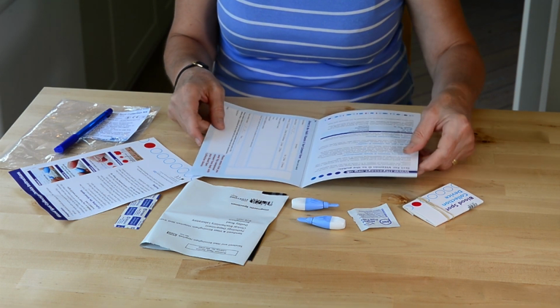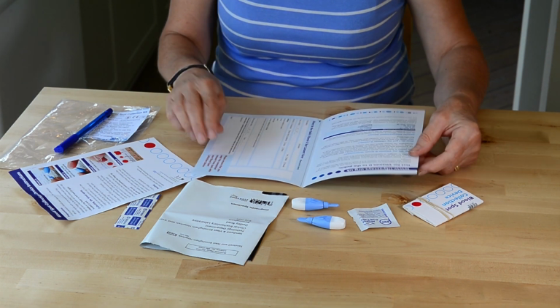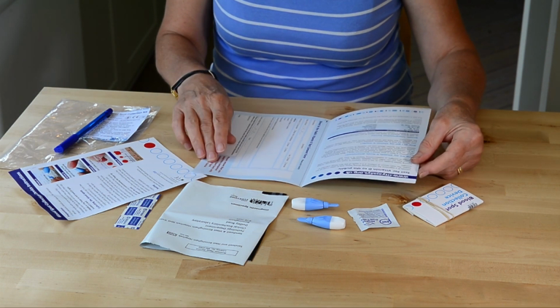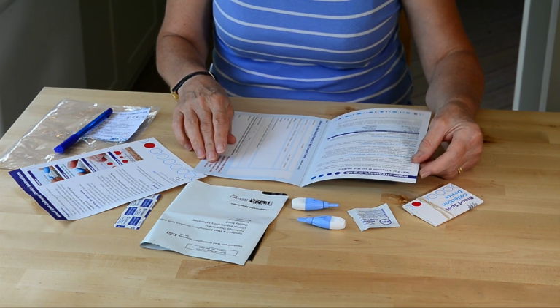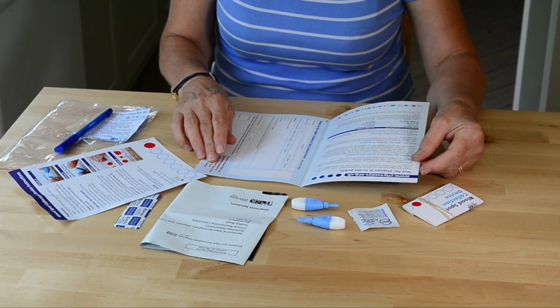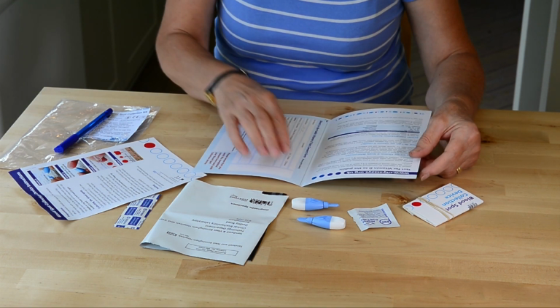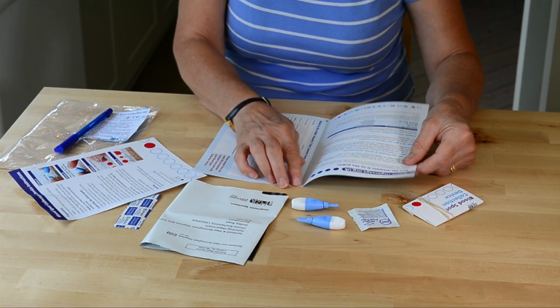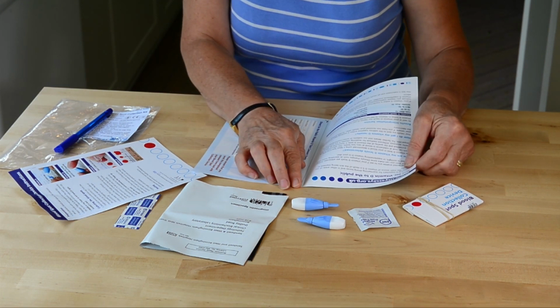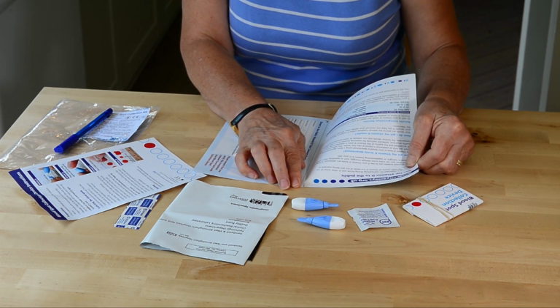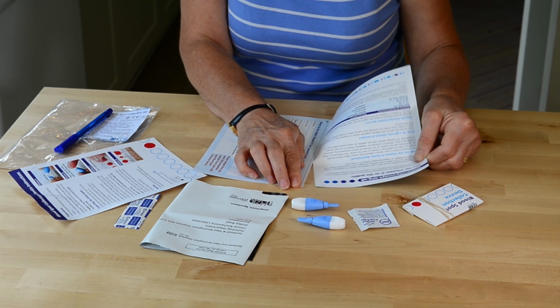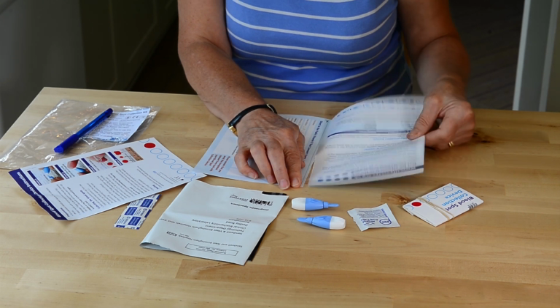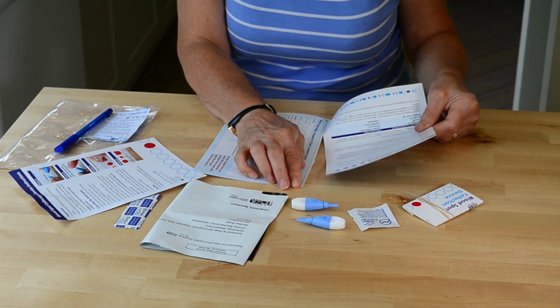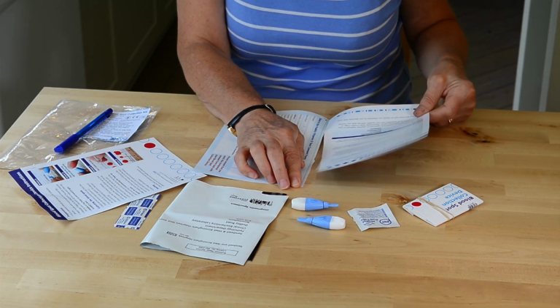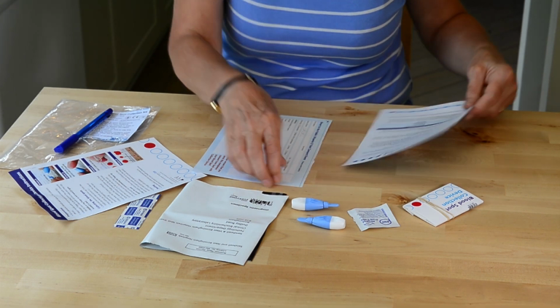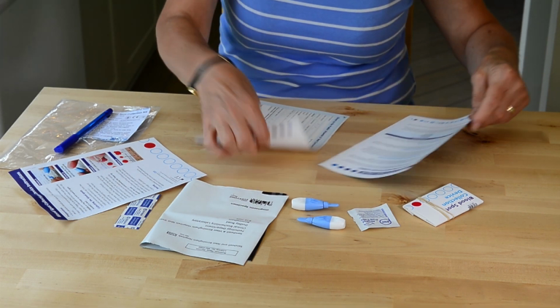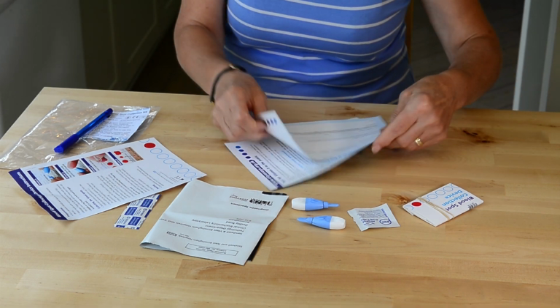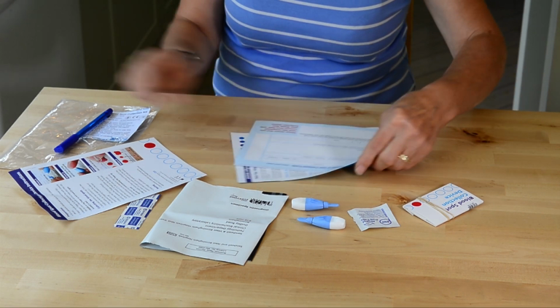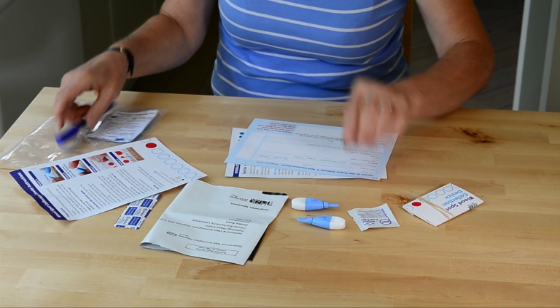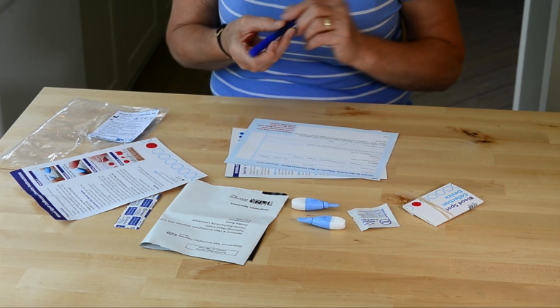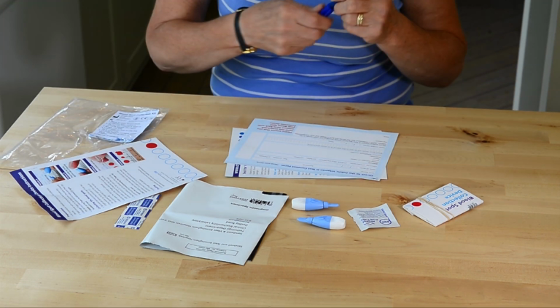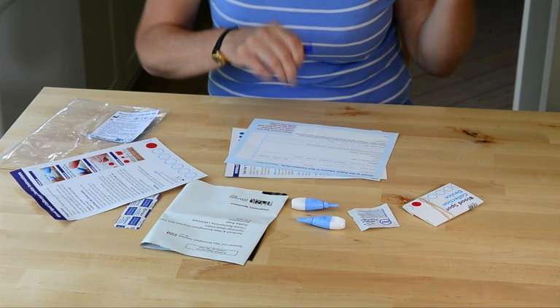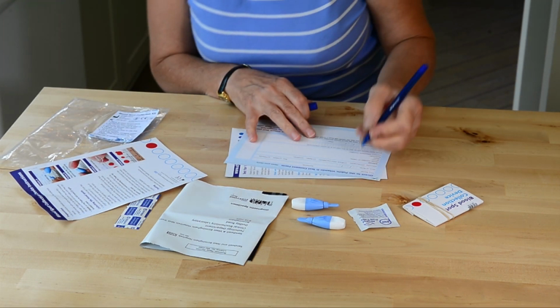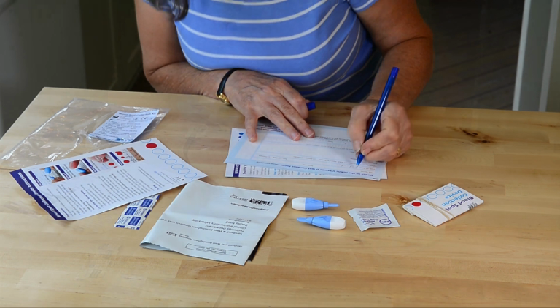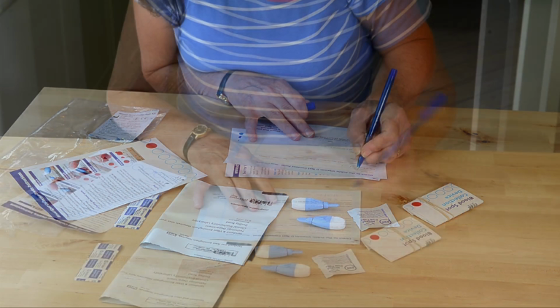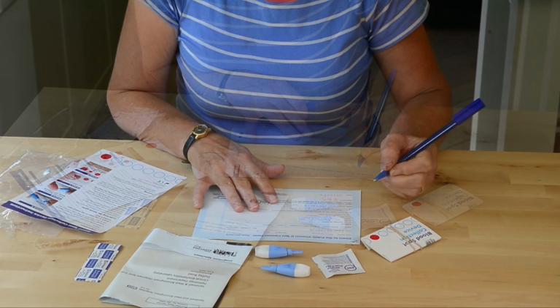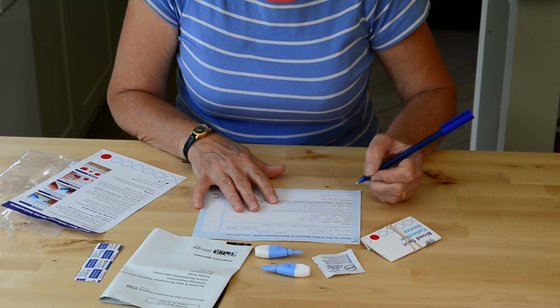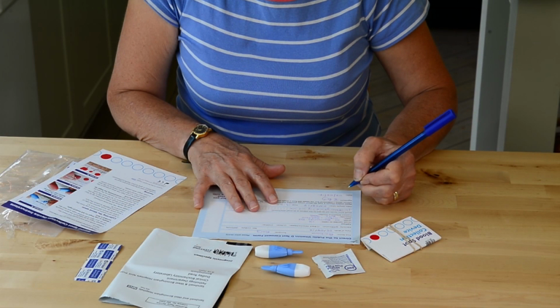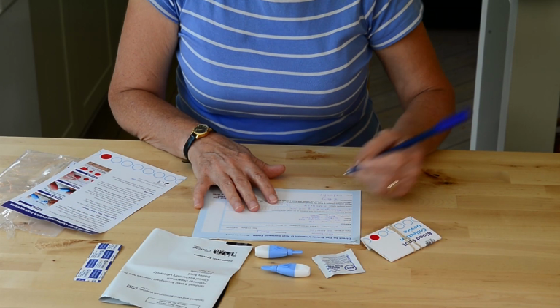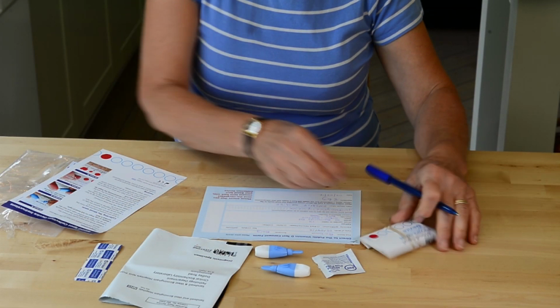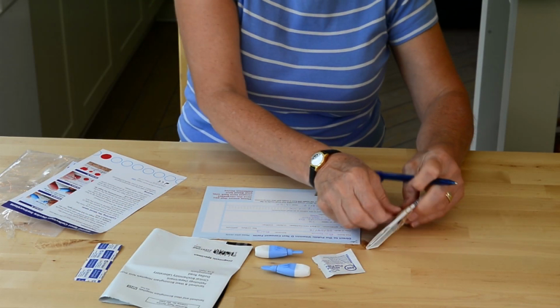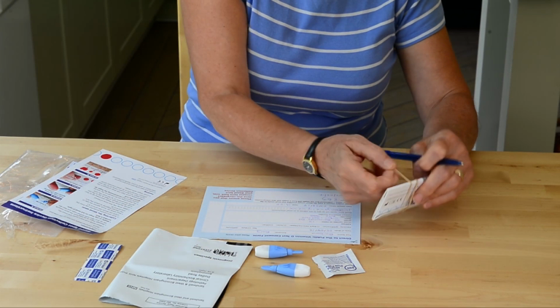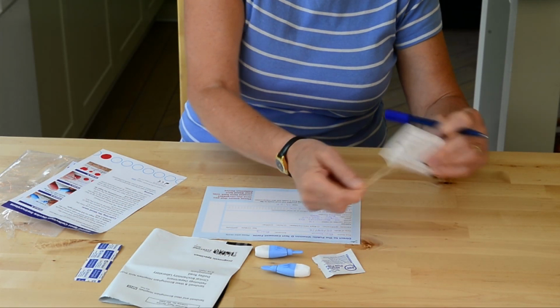Once you've read the instructions you need to tear off the consent form and fill in all your personal details on the form as well as the blood spot device. Also complete your details on the device.